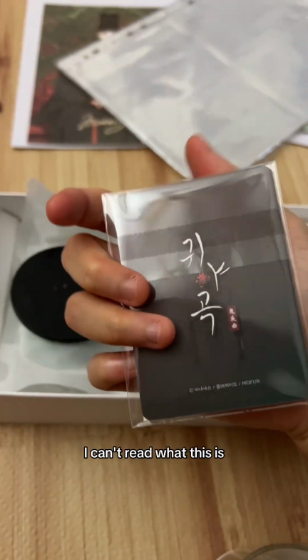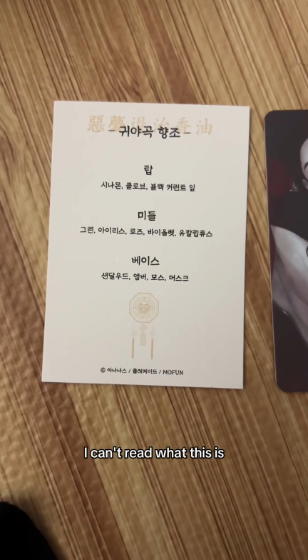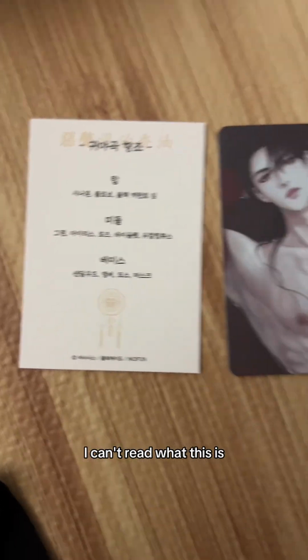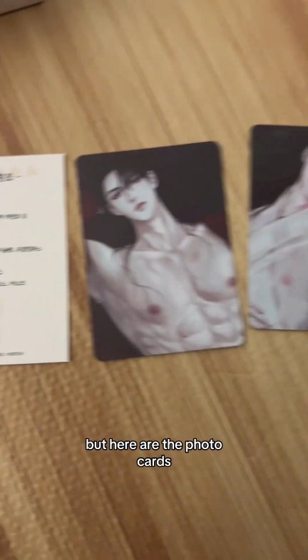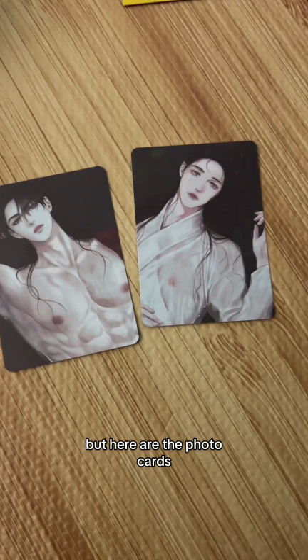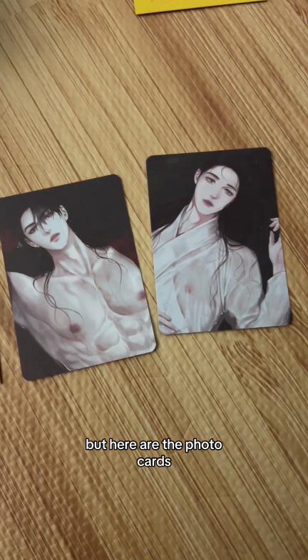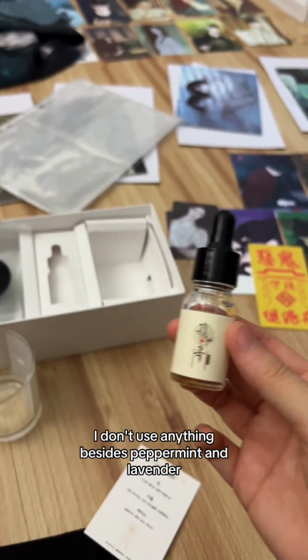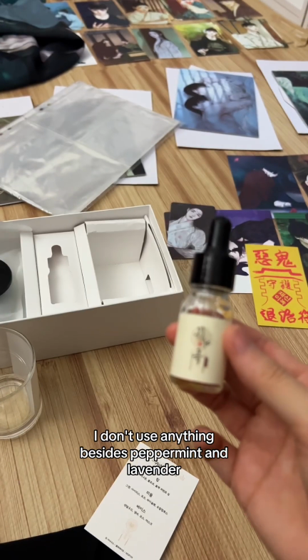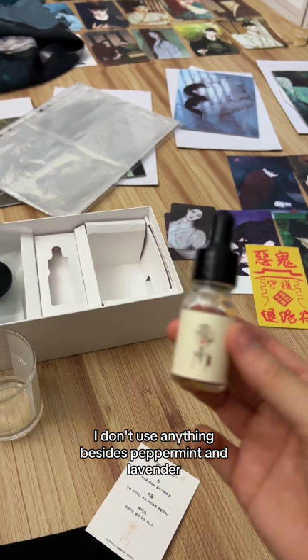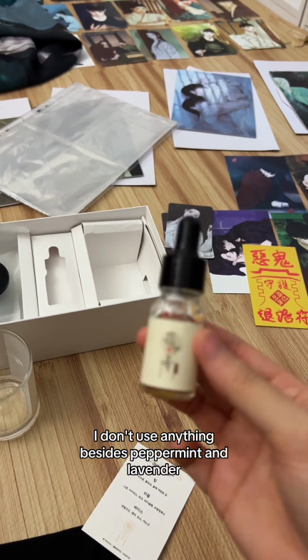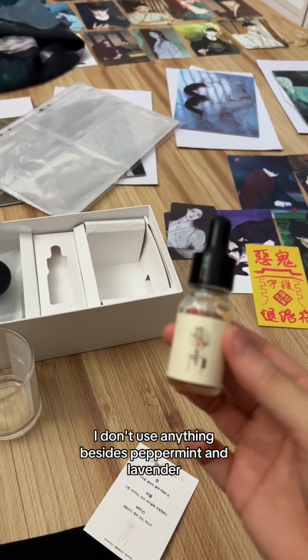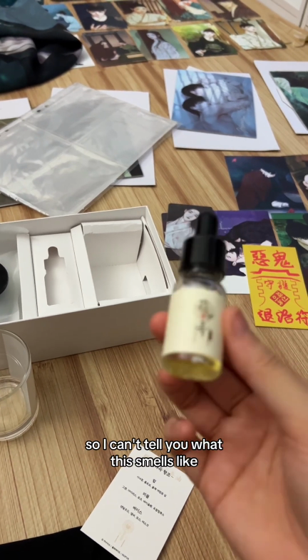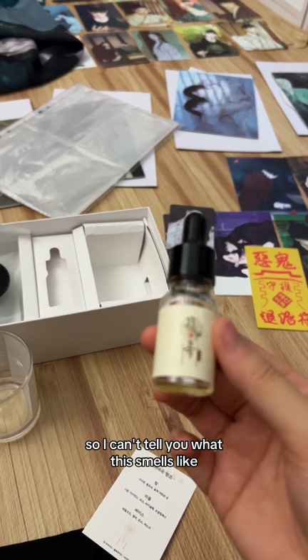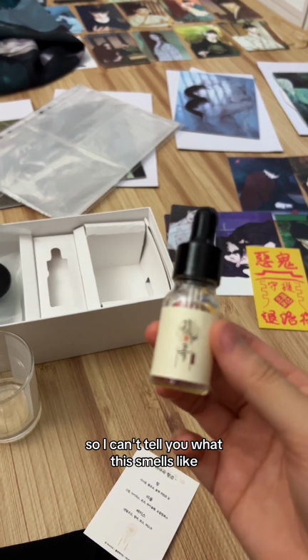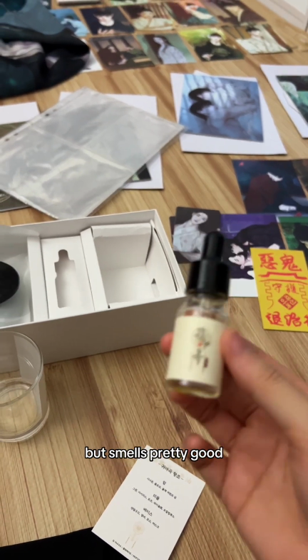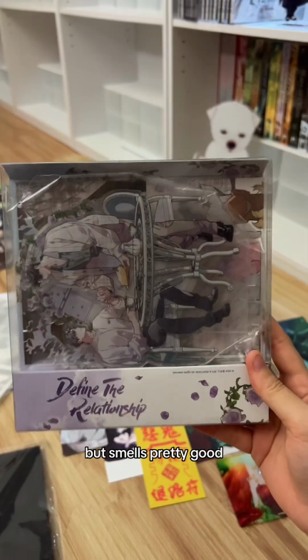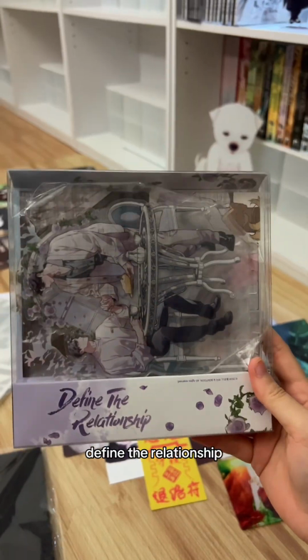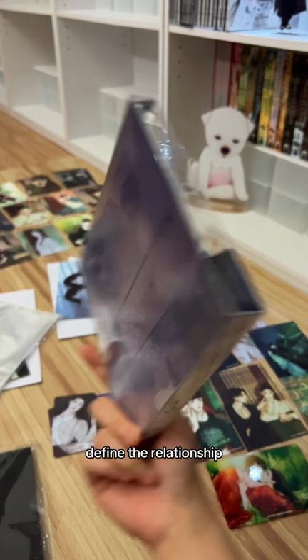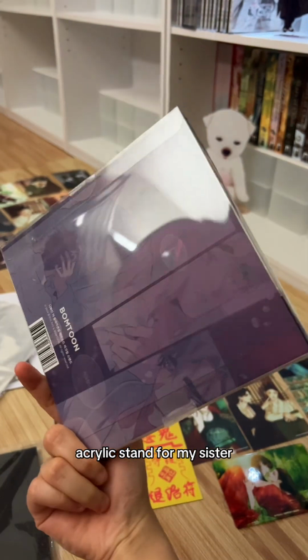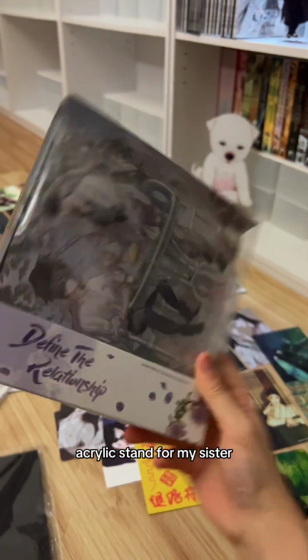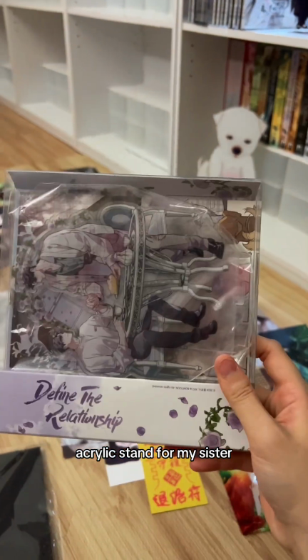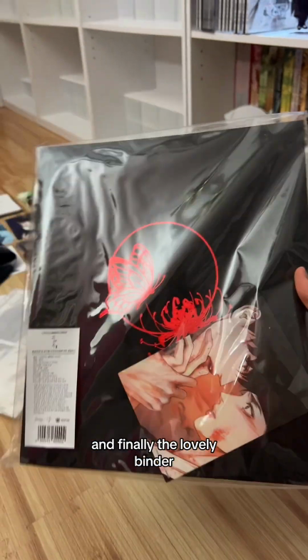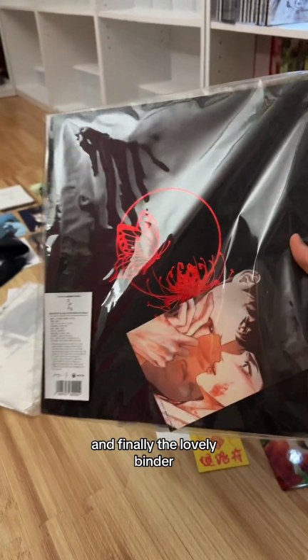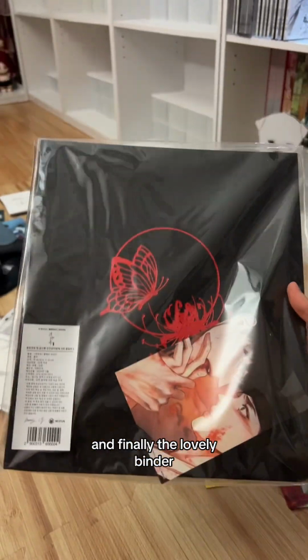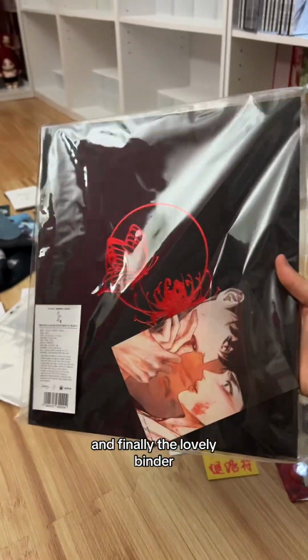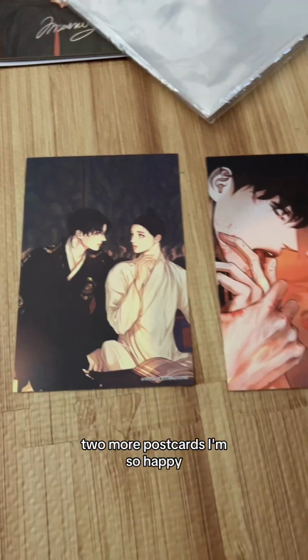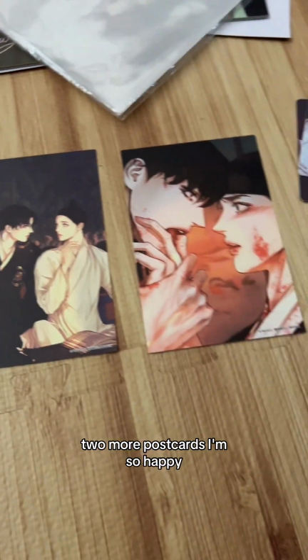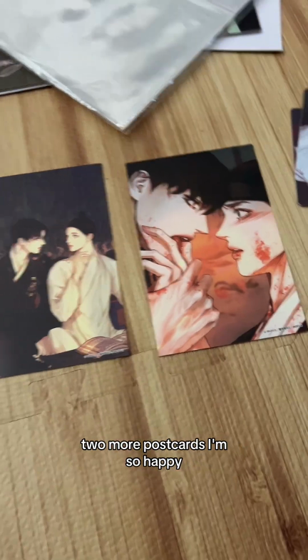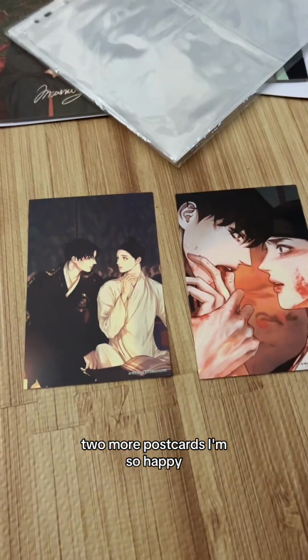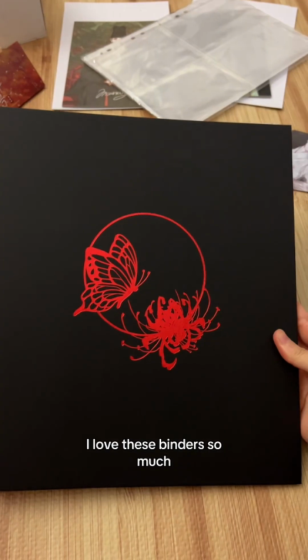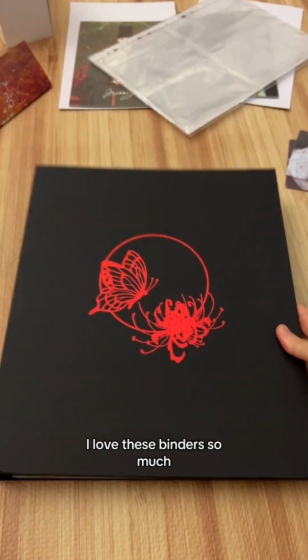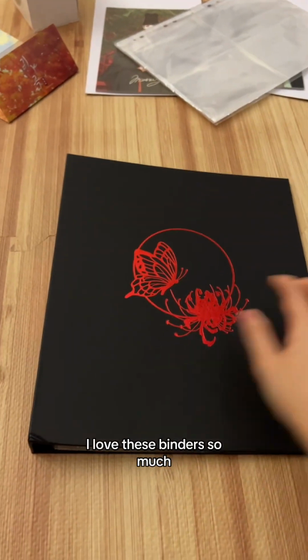I can't read what the cards say, but here are the photo cards. I only use peppermint and lavender normally, so I can't tell you what this smells like, but it smells pretty good. I also found the relationship acrylic stand from my sister.